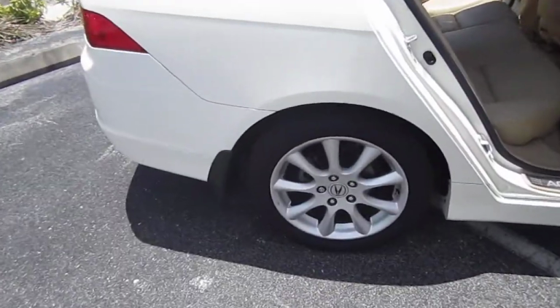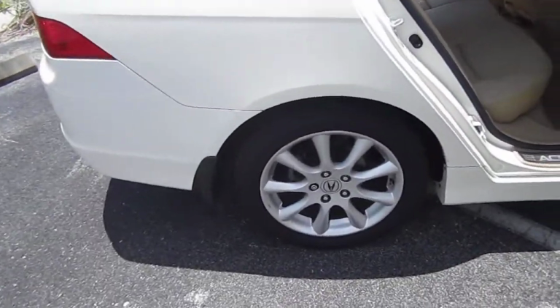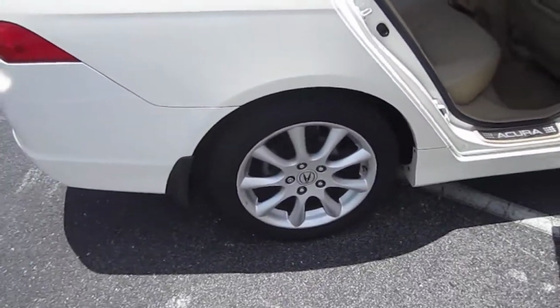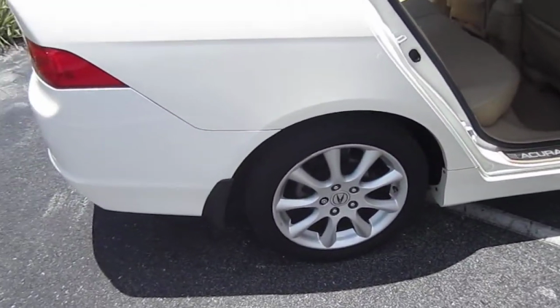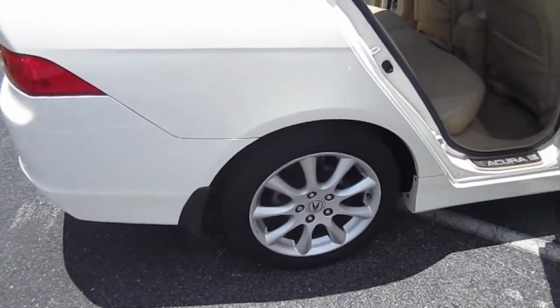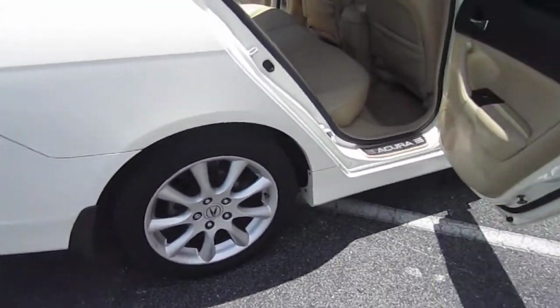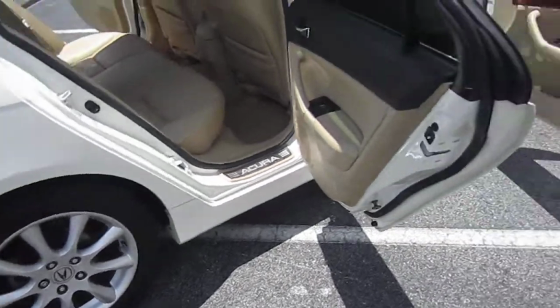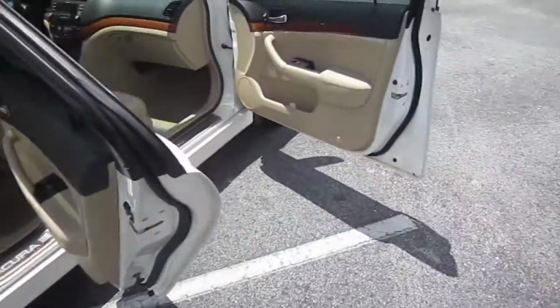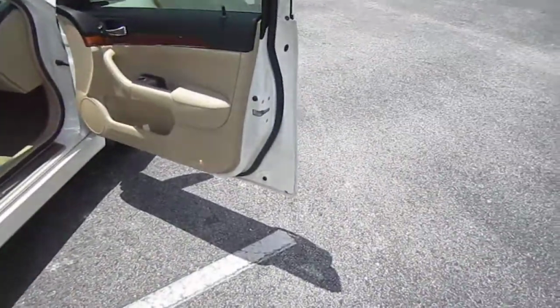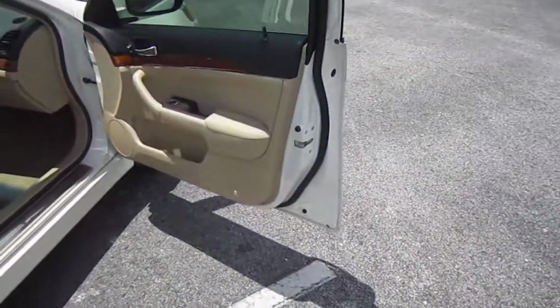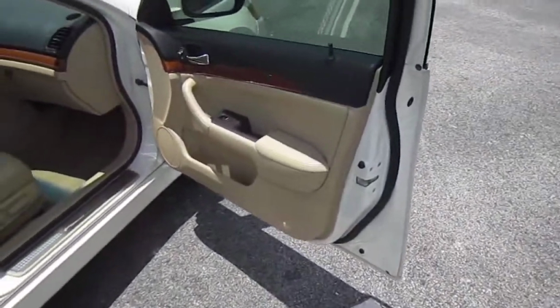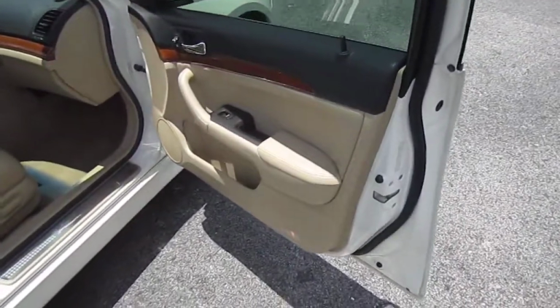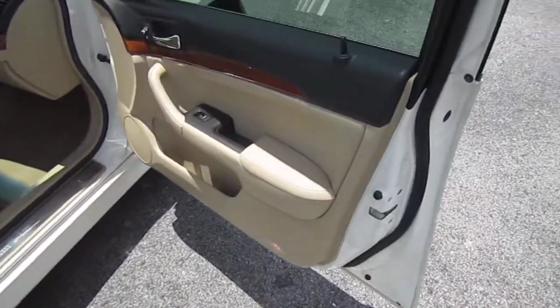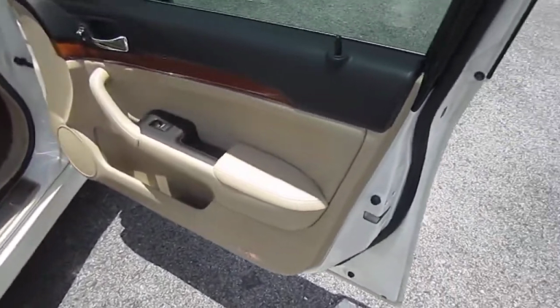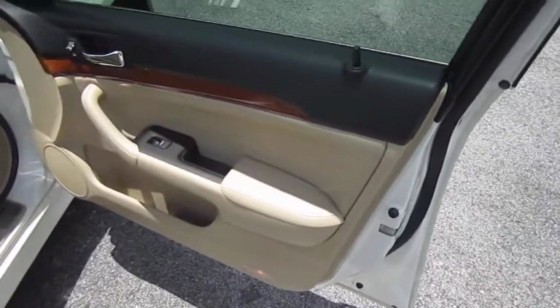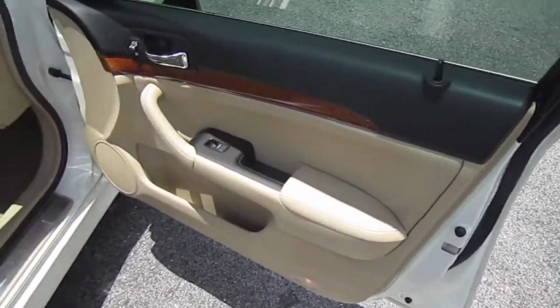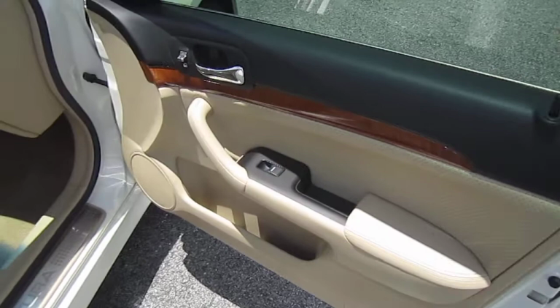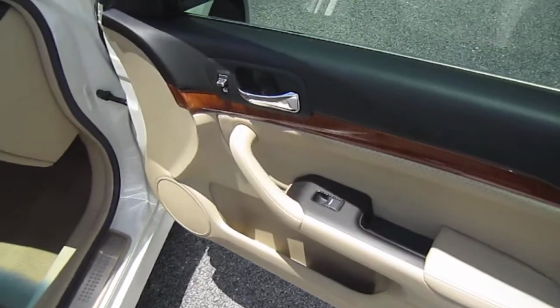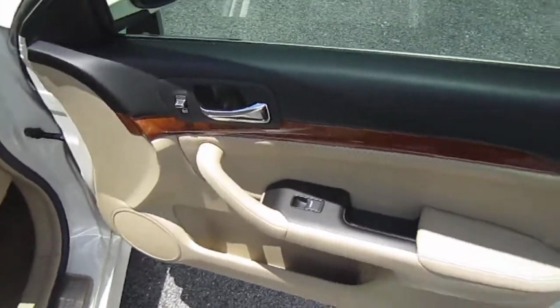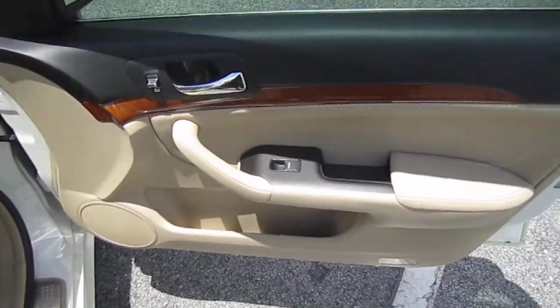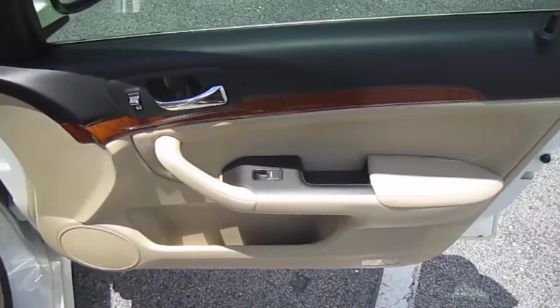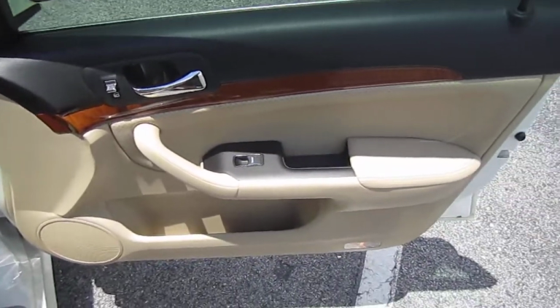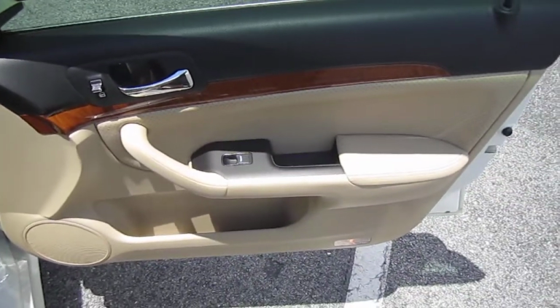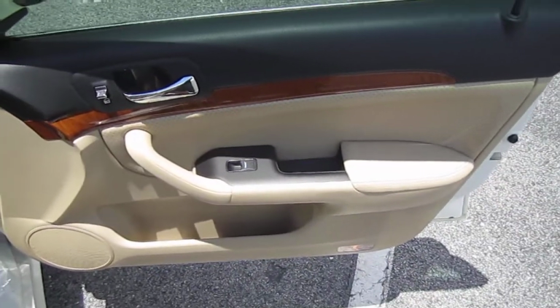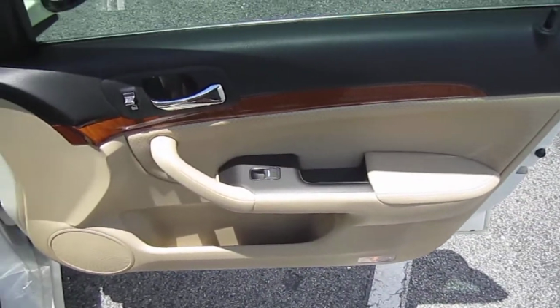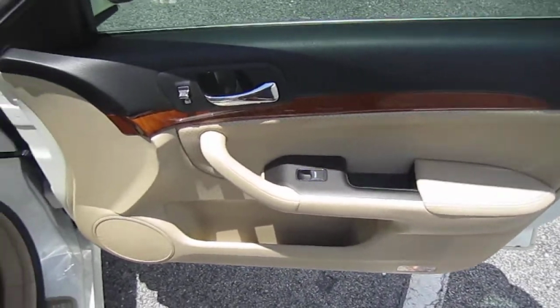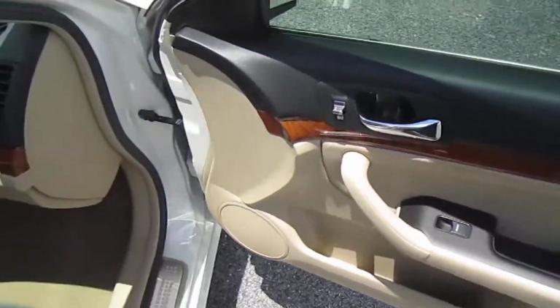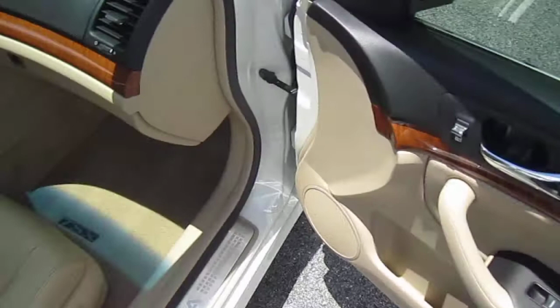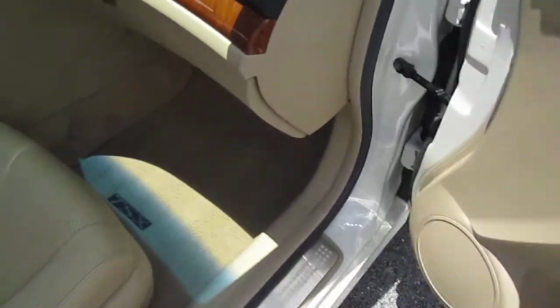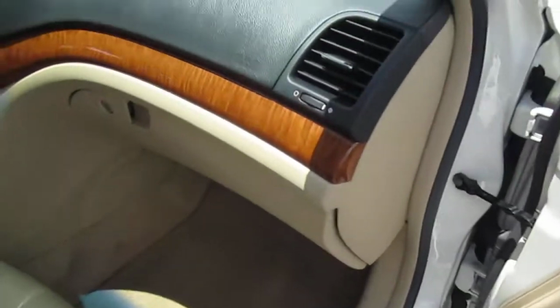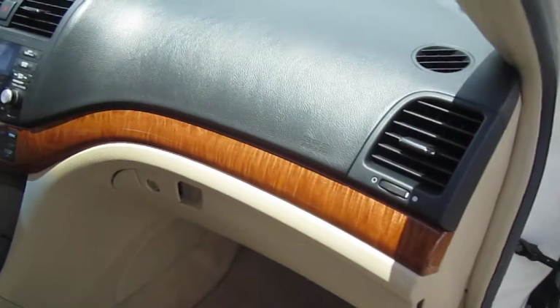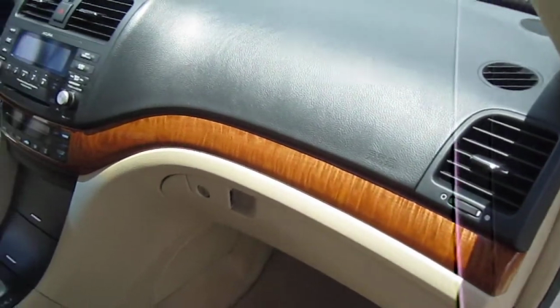It comes with 4-wheel disc brakes, alloy wheels, and full leather interior. It still smells brand new on the inside of the car, so no smokers or pets in this one. All the leather and the interior is a 10 out of 10 — it's absolutely beautiful. The dash is perfect.